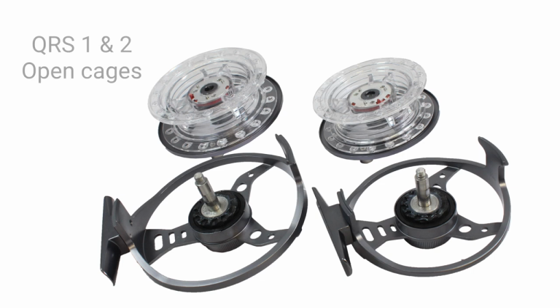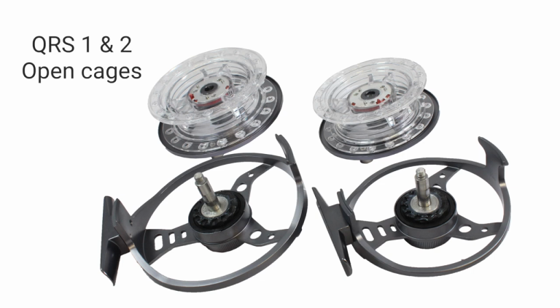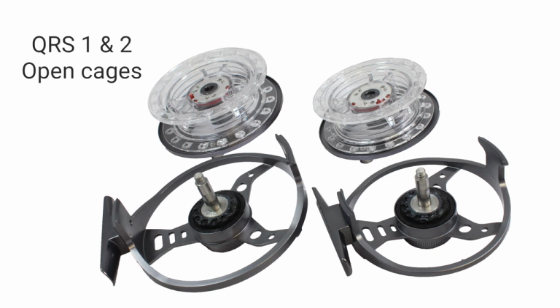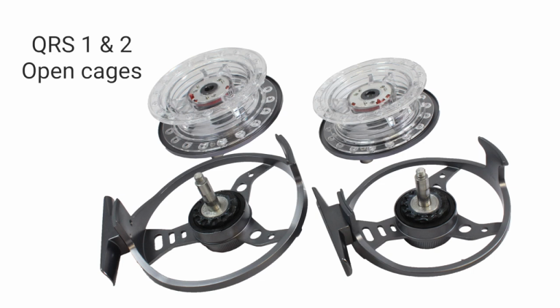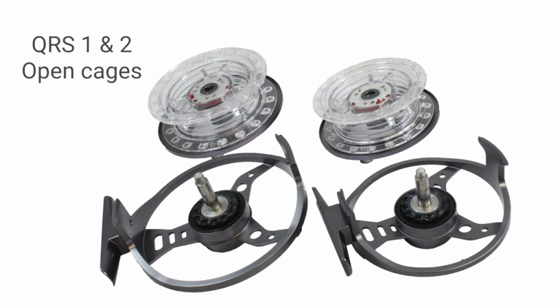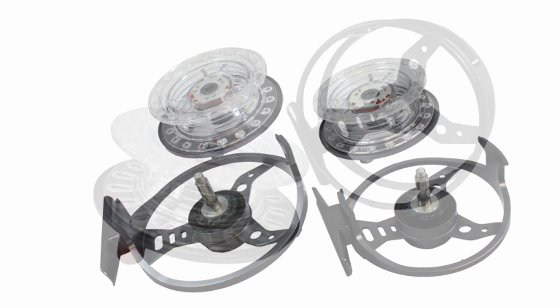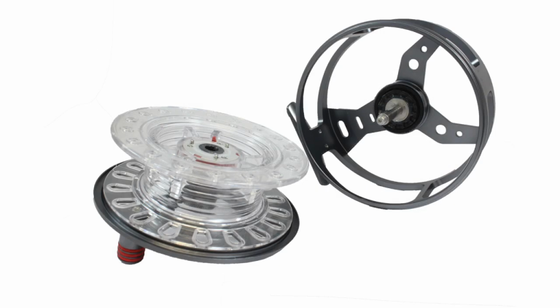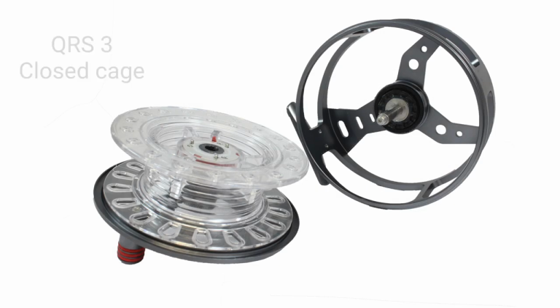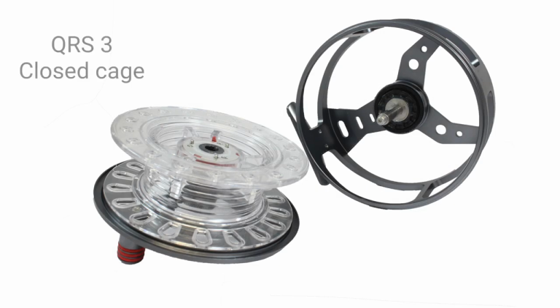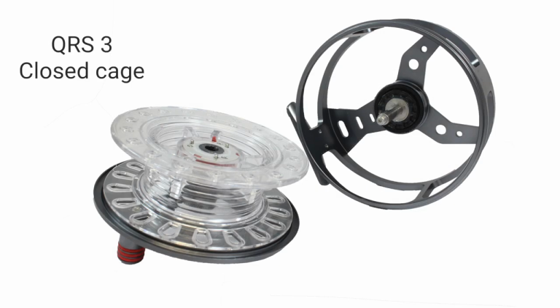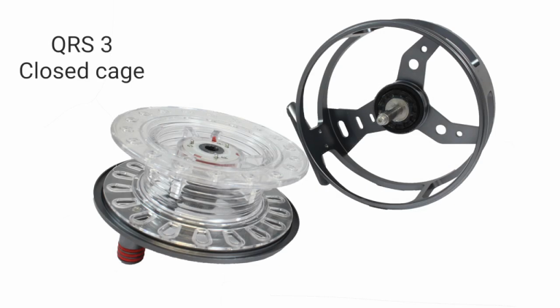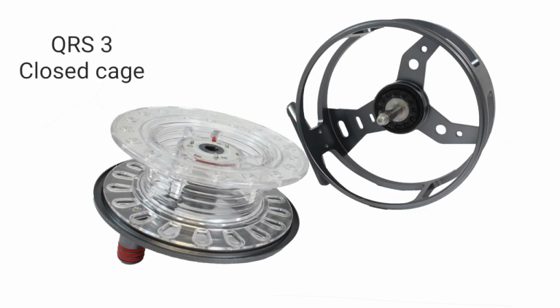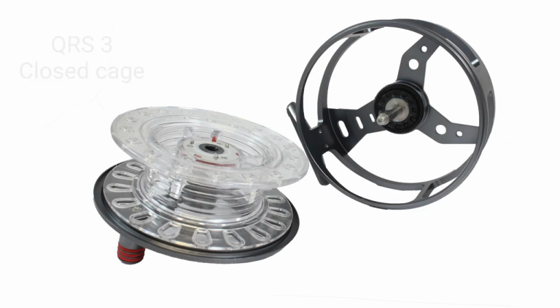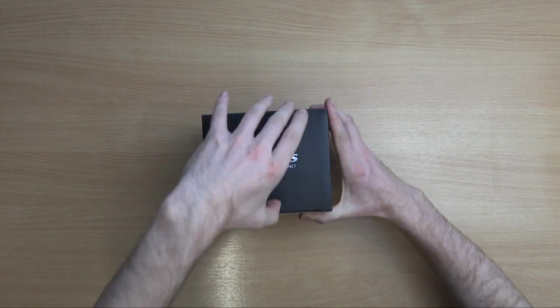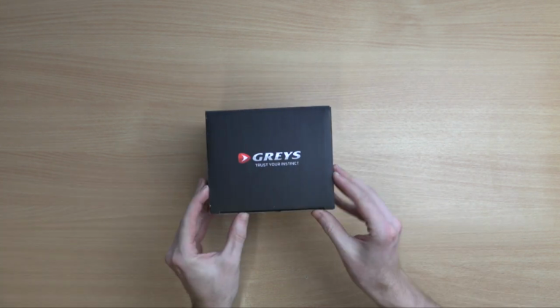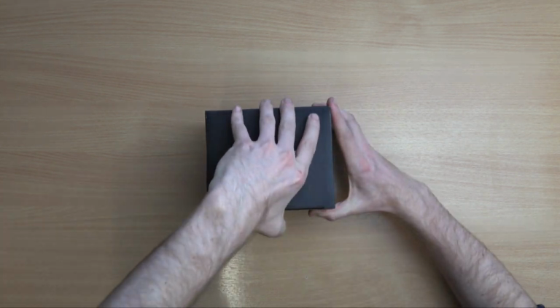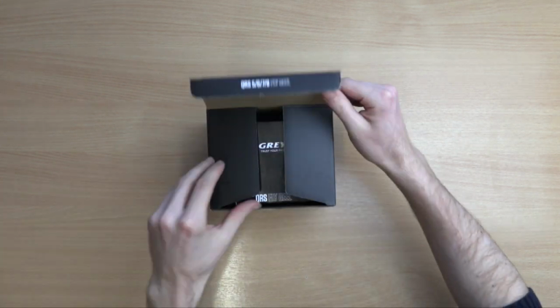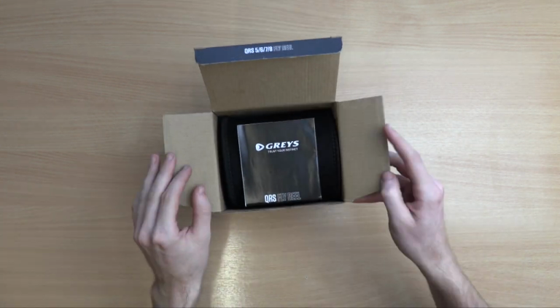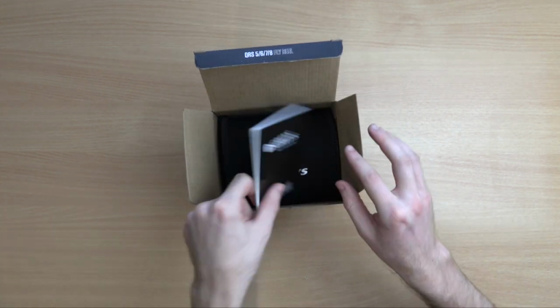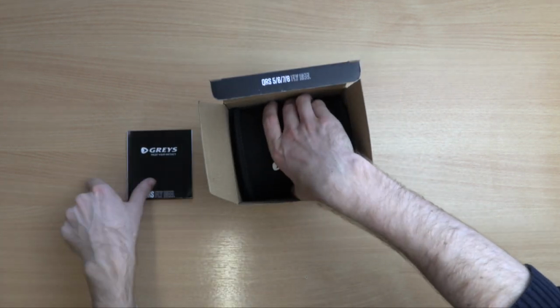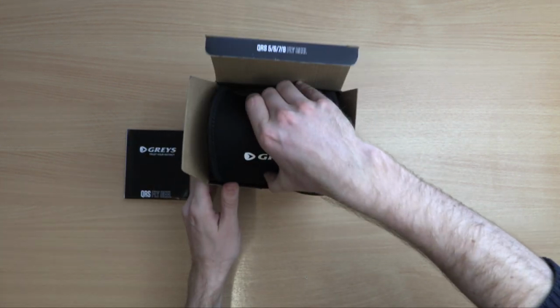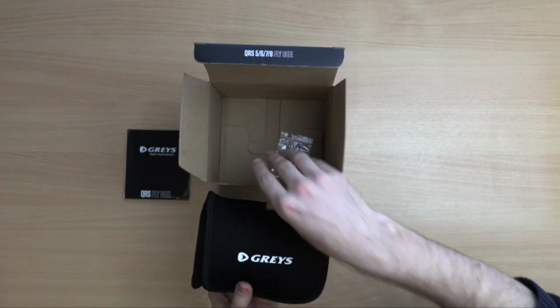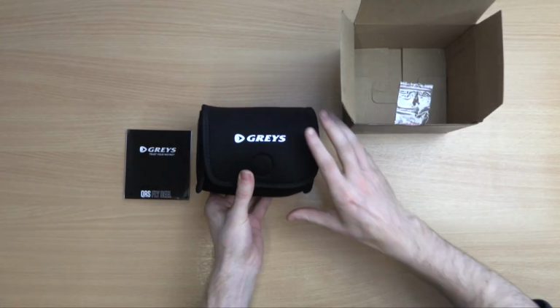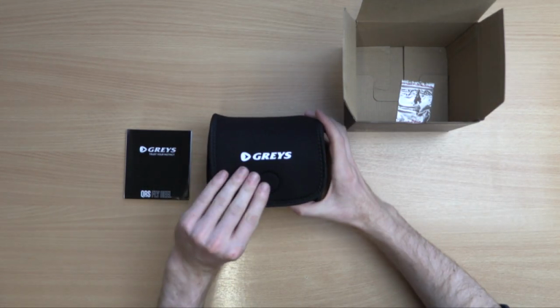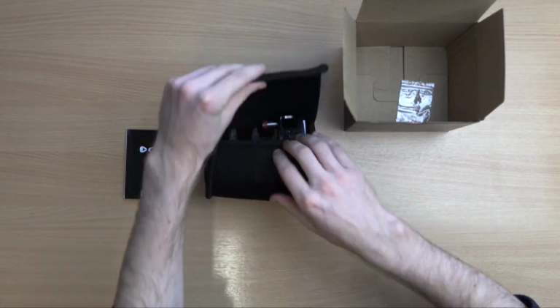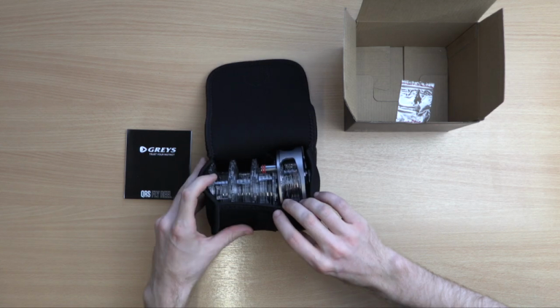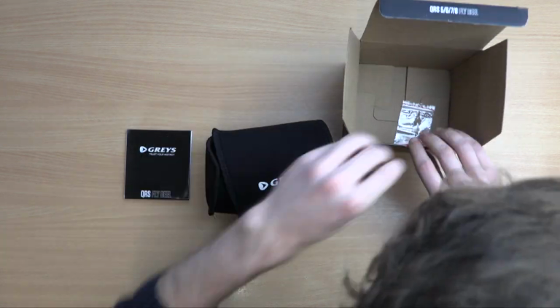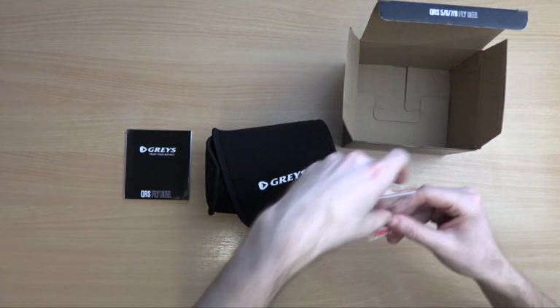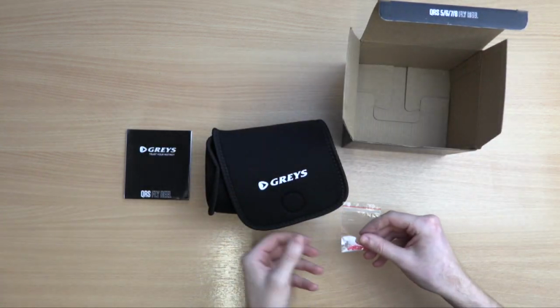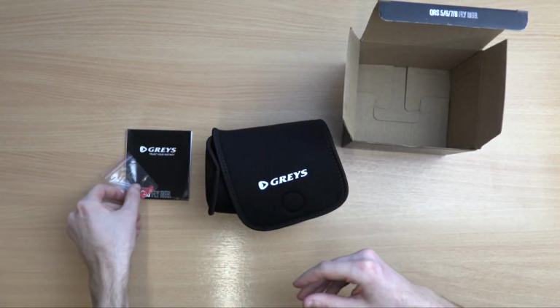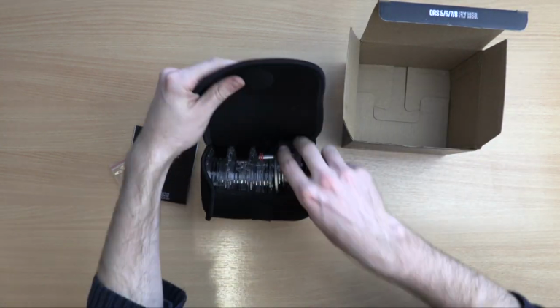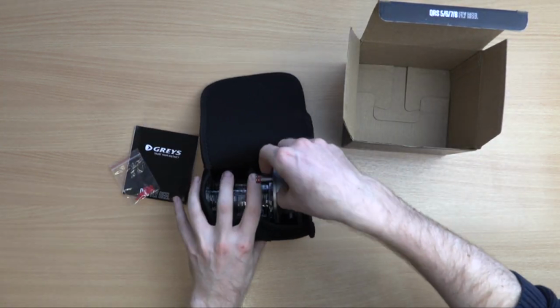The 1 and 2 have open cages and the 3 has a closed cage. Upon unboxing you will find instructions, a reel pouch containing the reel and 3 spare polycarbonate cassettes, and the Line ID tags.